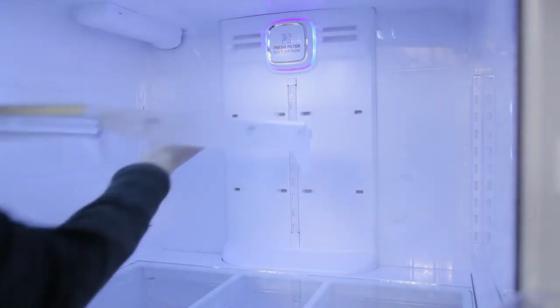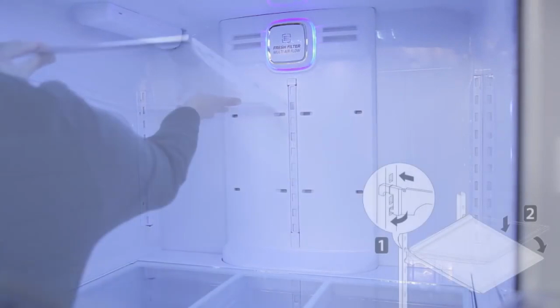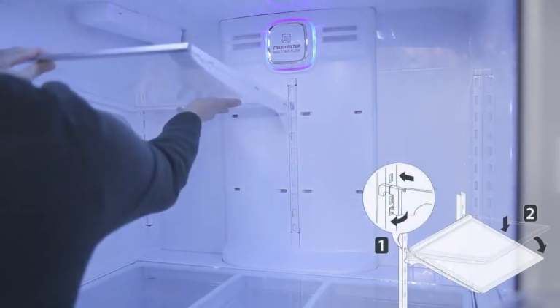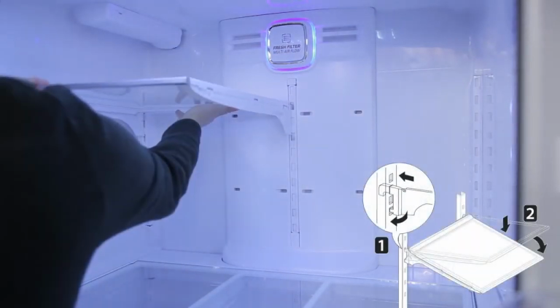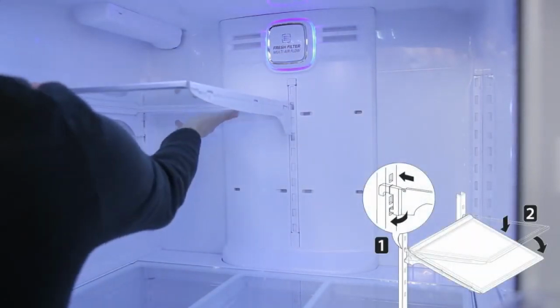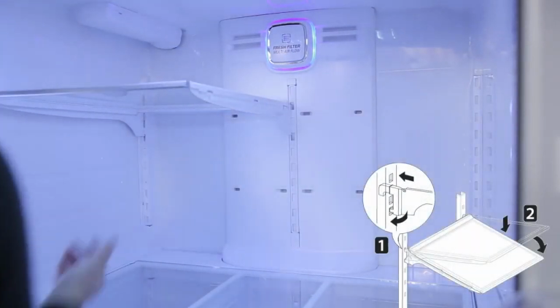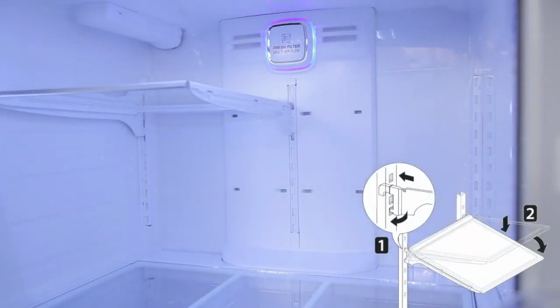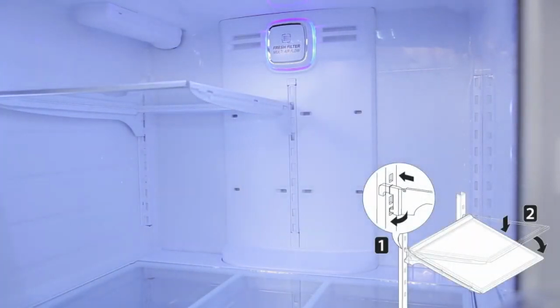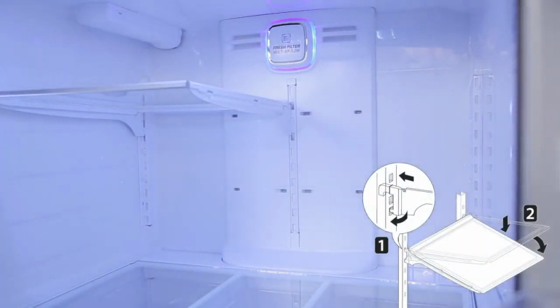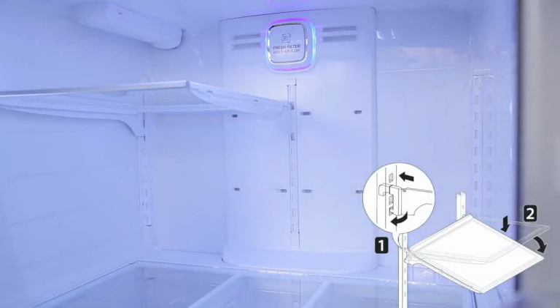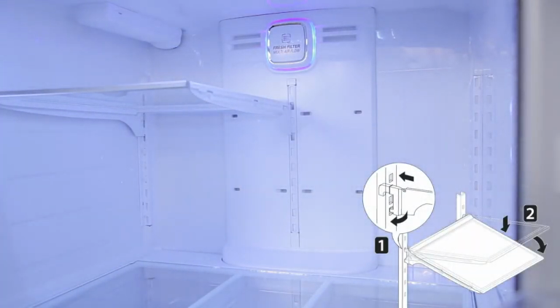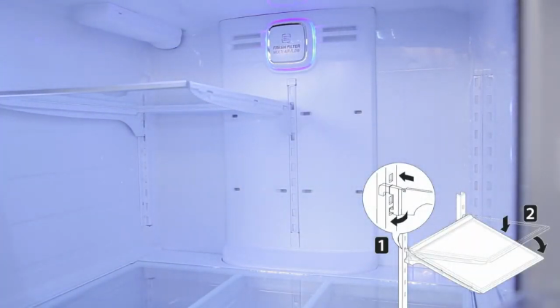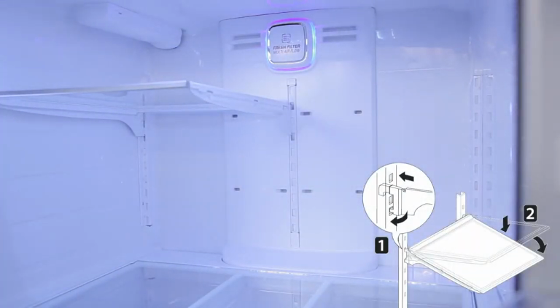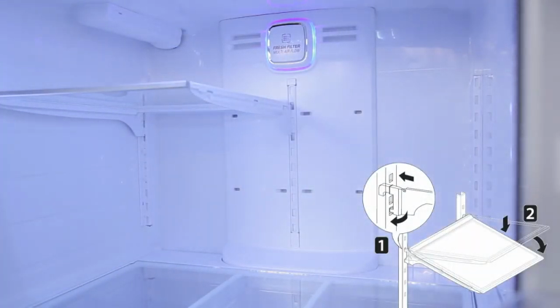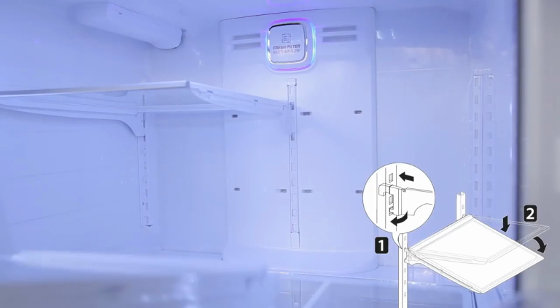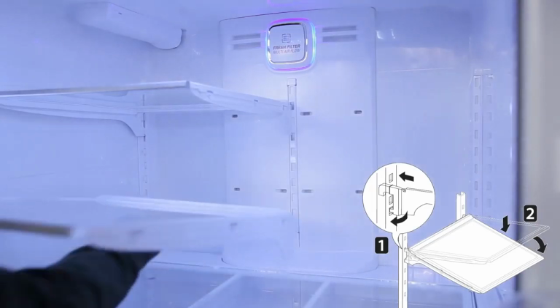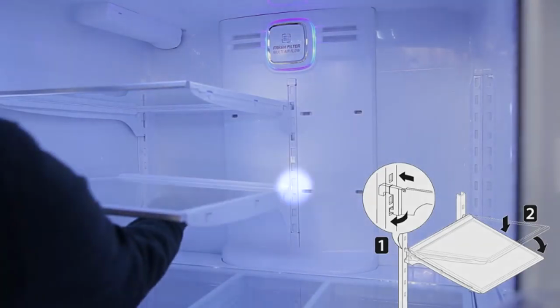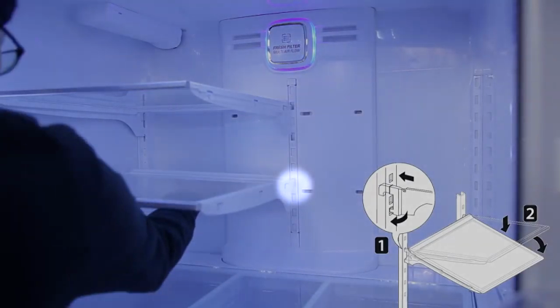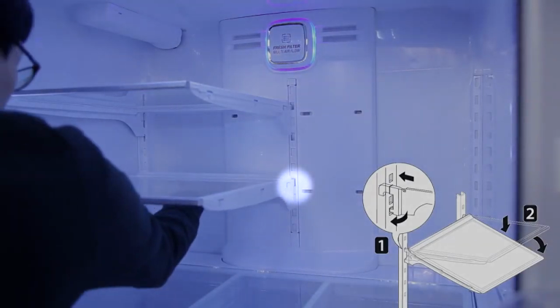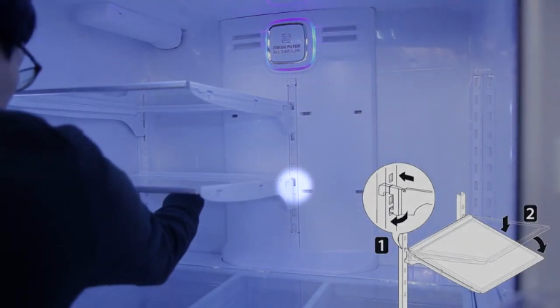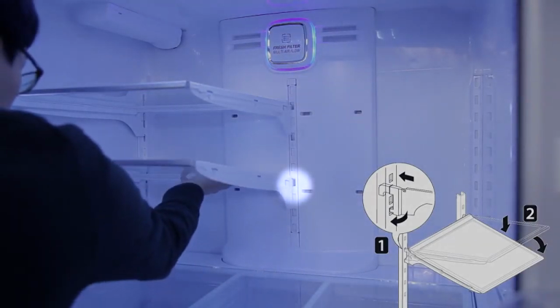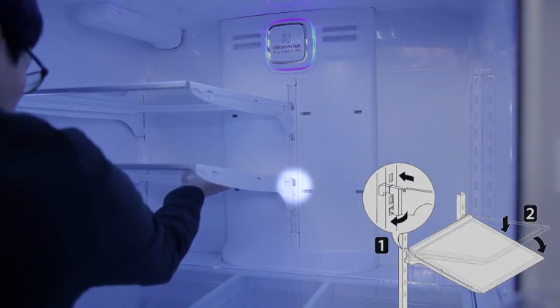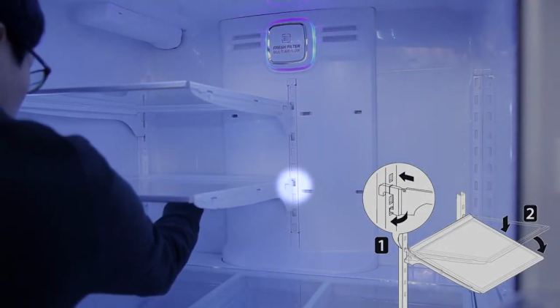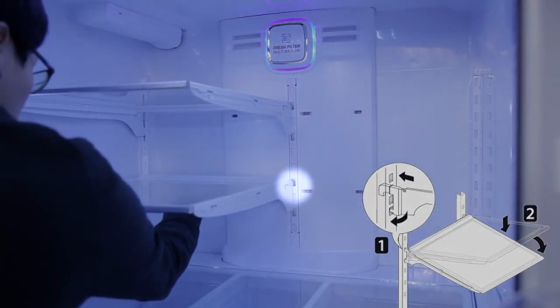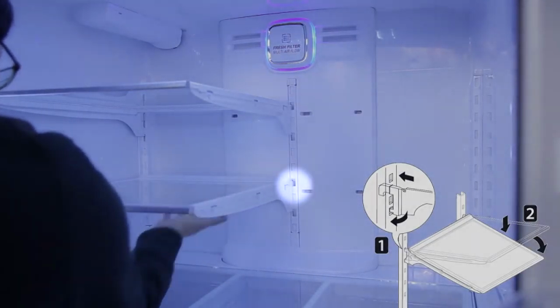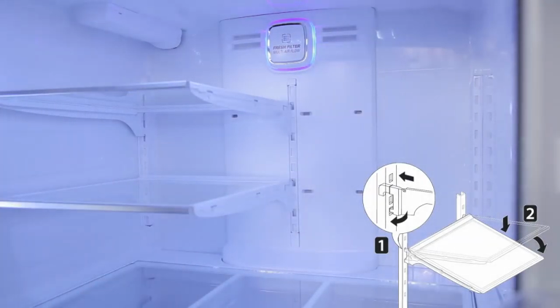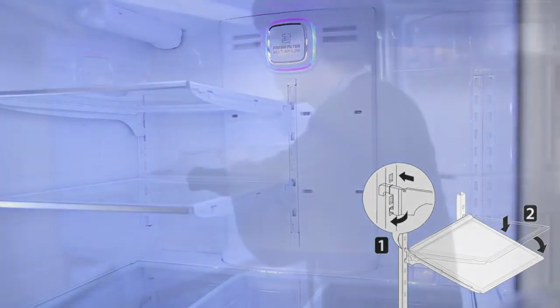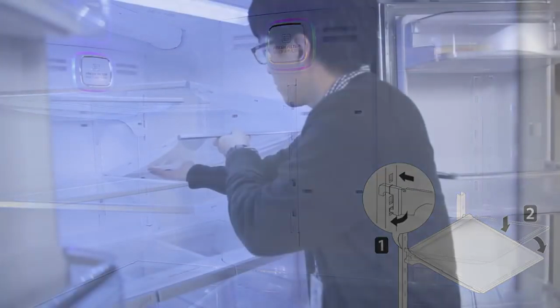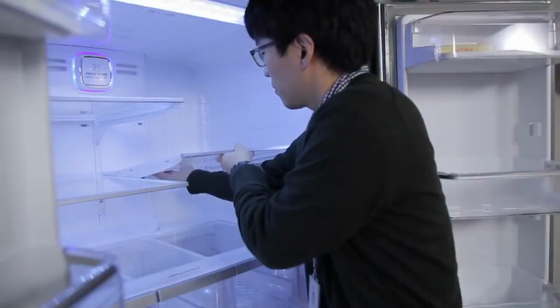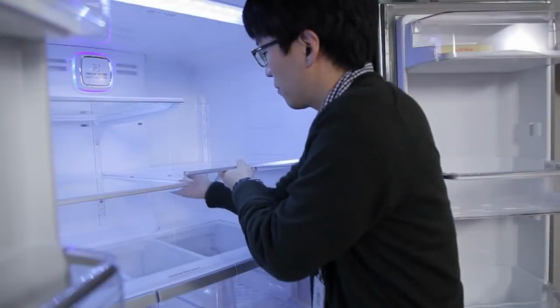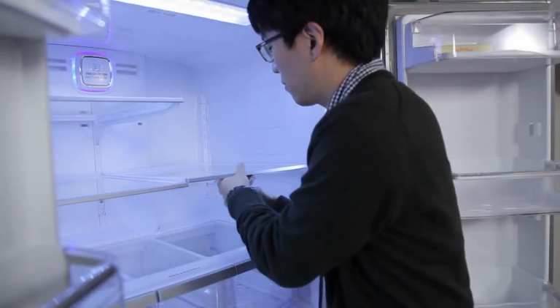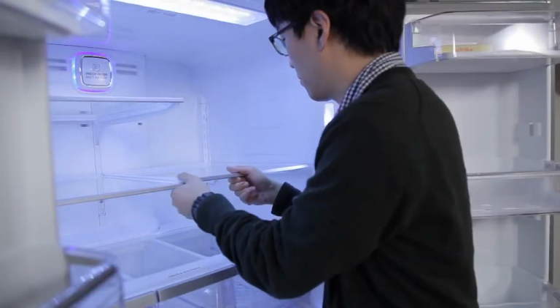To reassemble the shelves, tilt the front of the shelf up and guide the shelf hooks into the slots located along the back wall of your refrigerator at a desired height. Lower the front of the shelf so that the hooks drop into the slots.